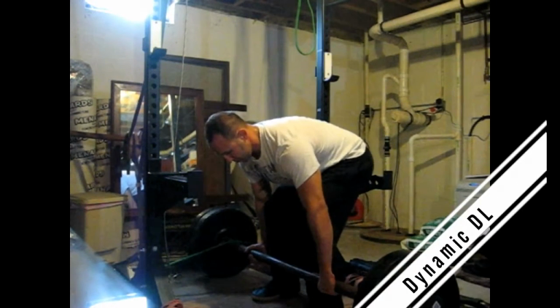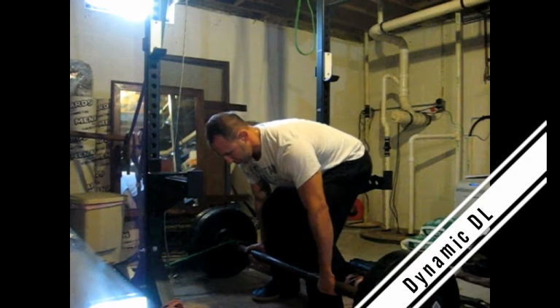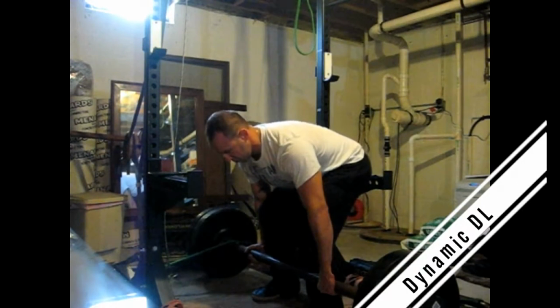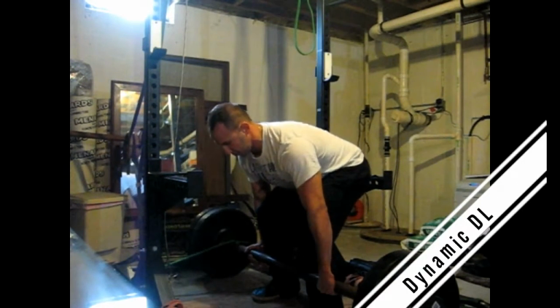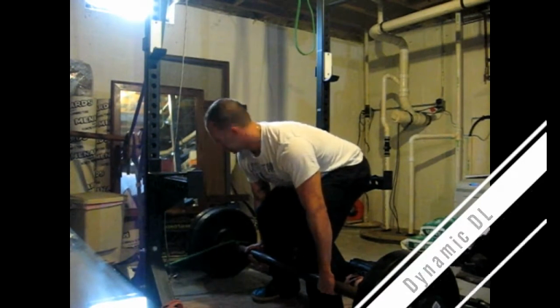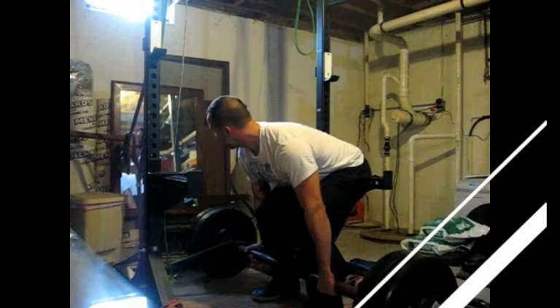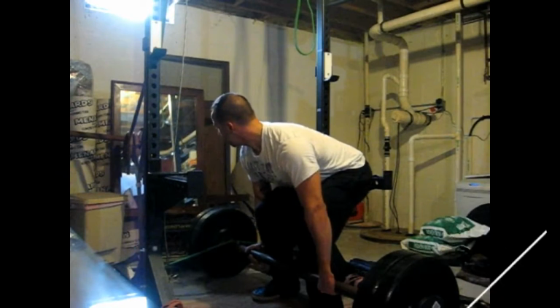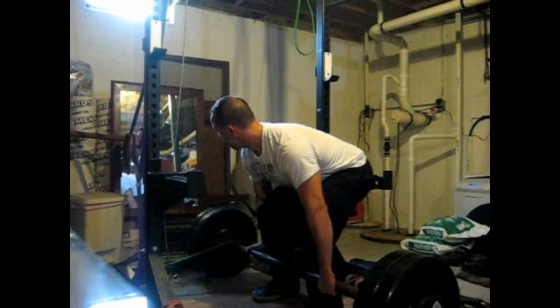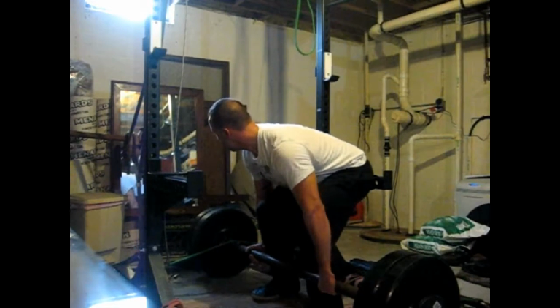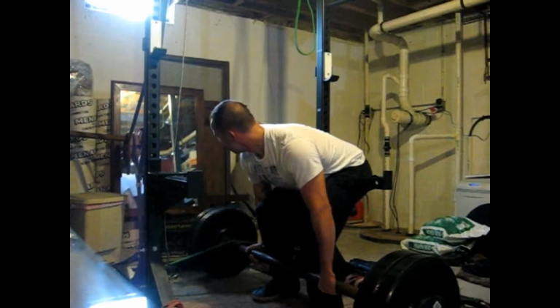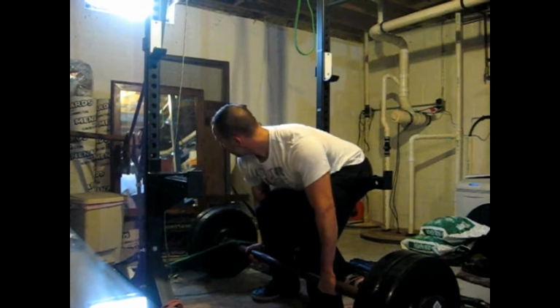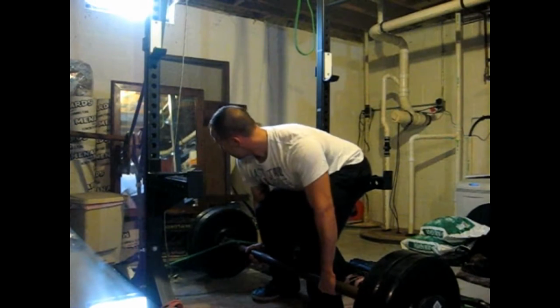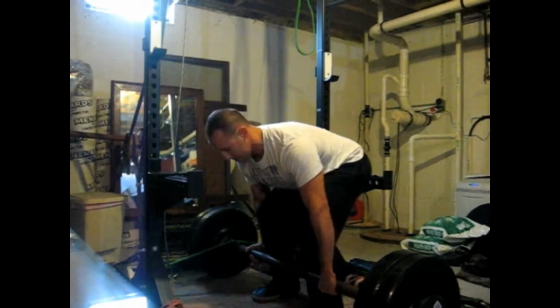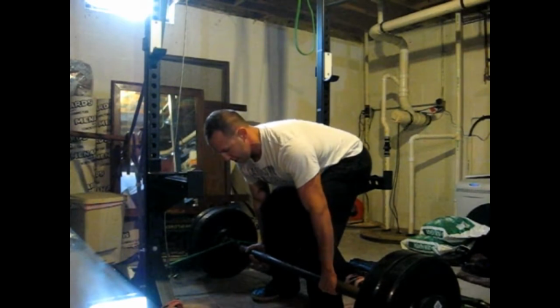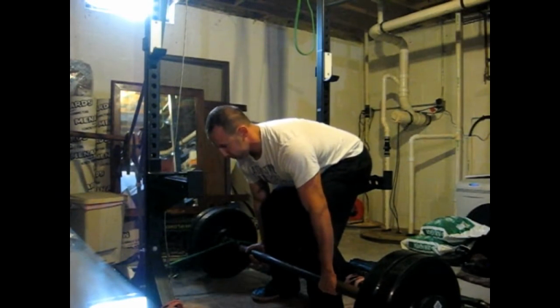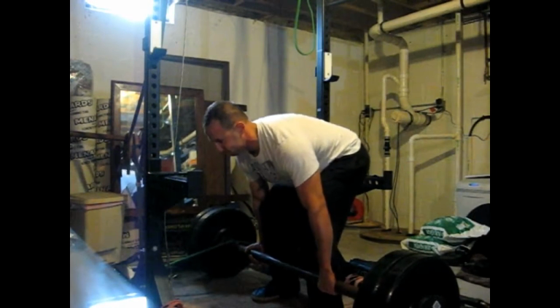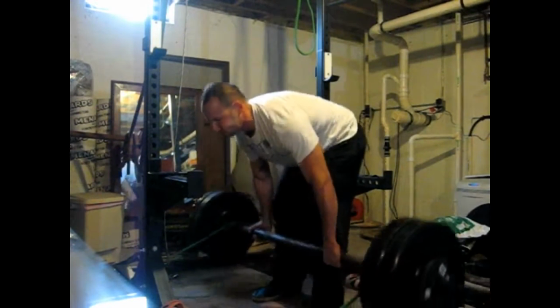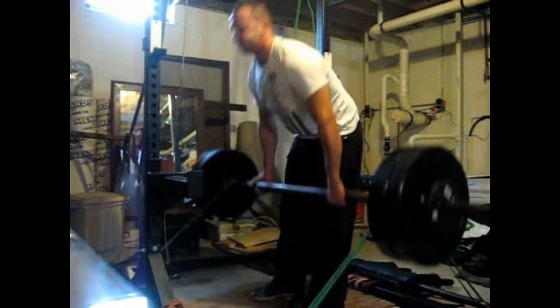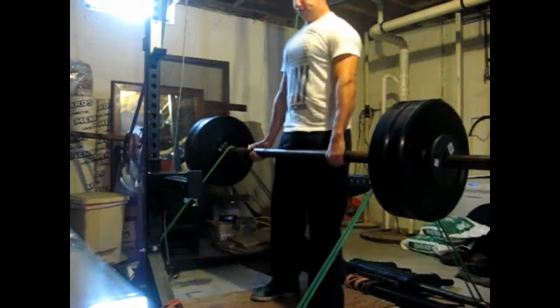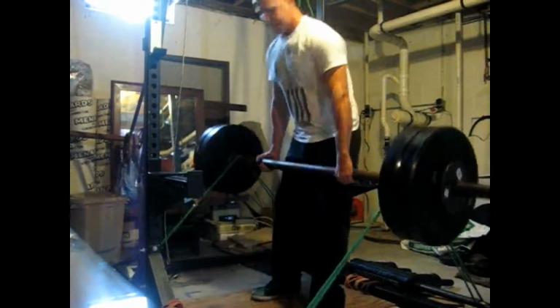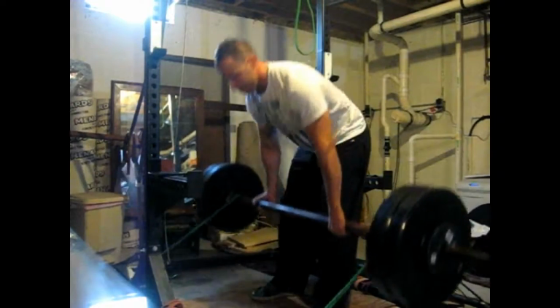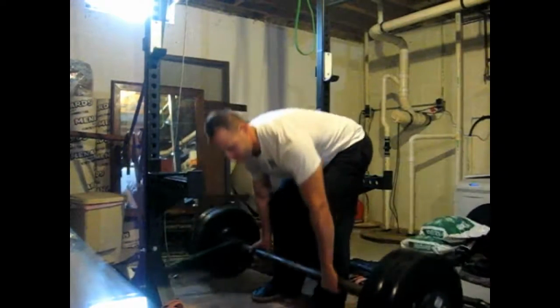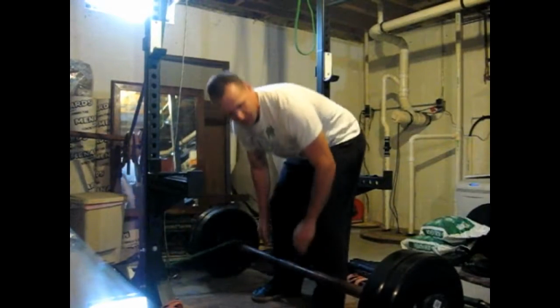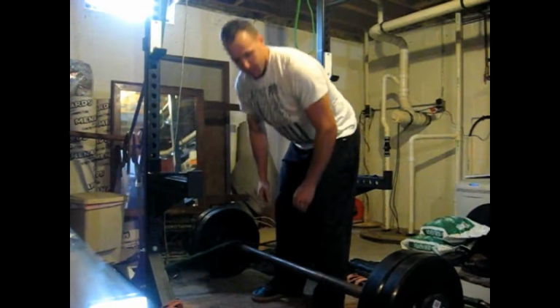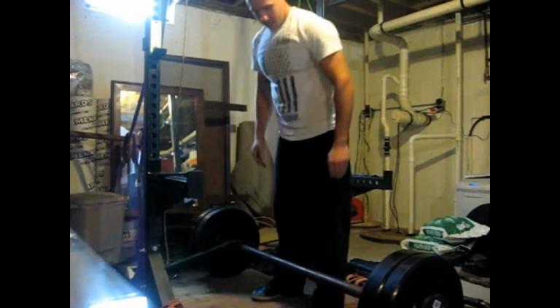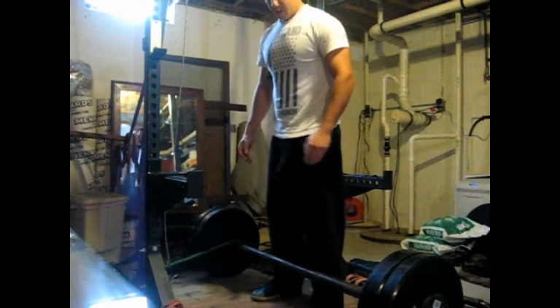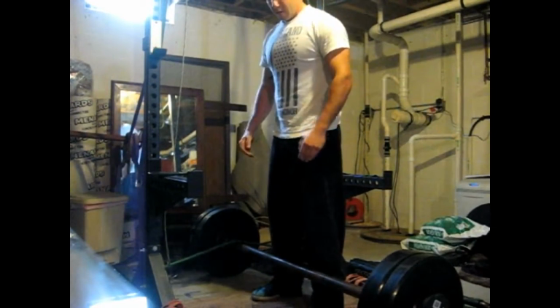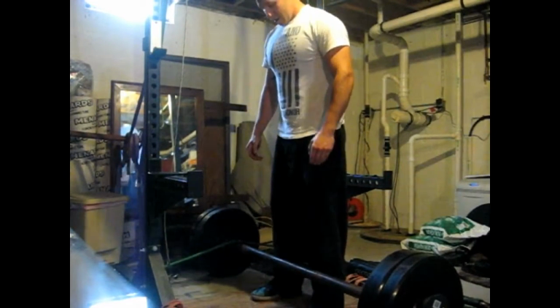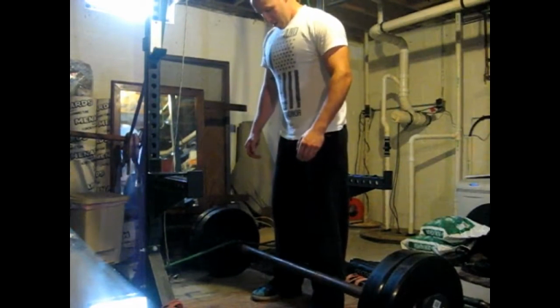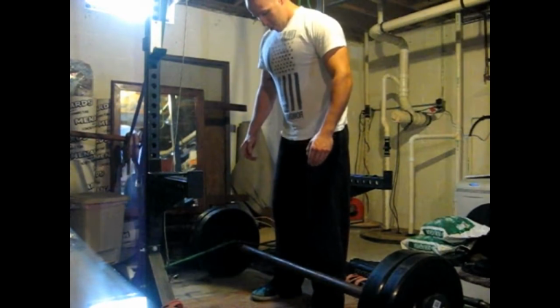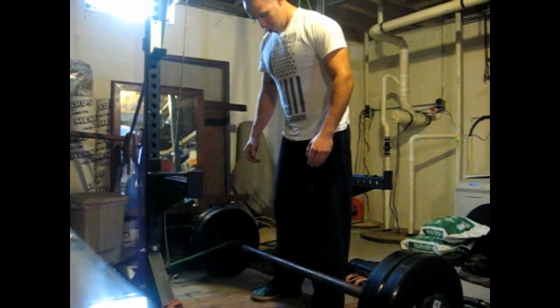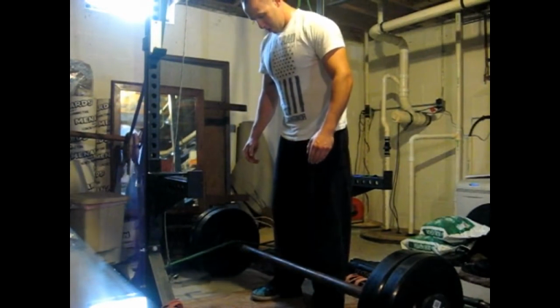What's up everyone, it's your boy Andy Coach again — George Calioras on my deadlift day. This is a dynamic effort deadlift day, which is about 50% of your one rep max with the addition of bands, which should be about 20% for raw lifters.